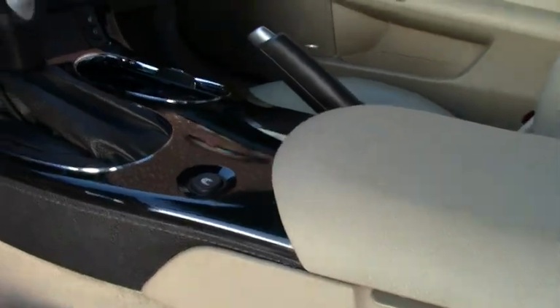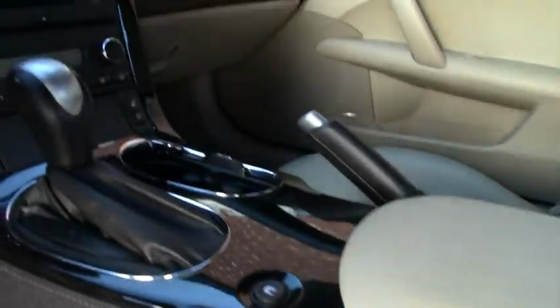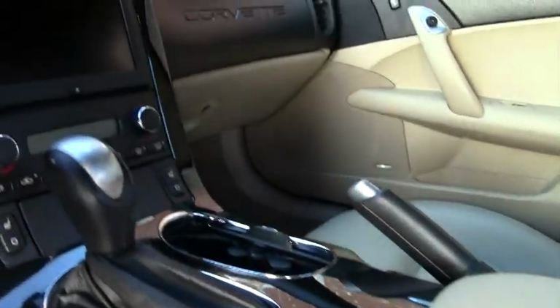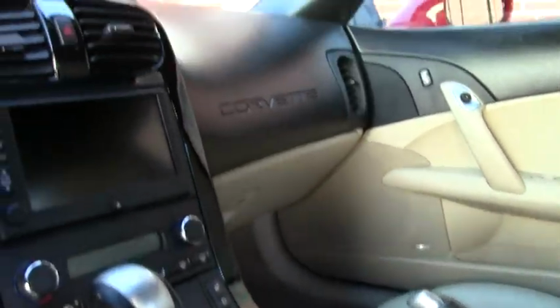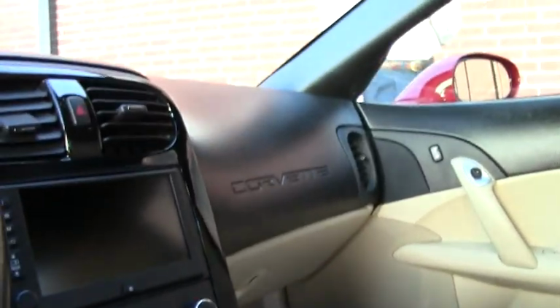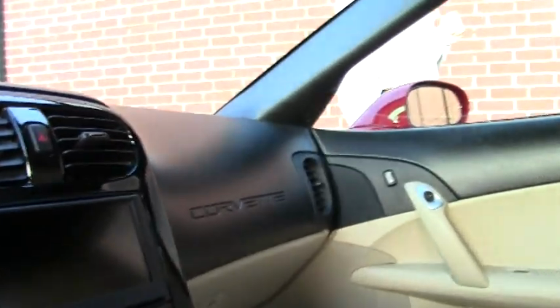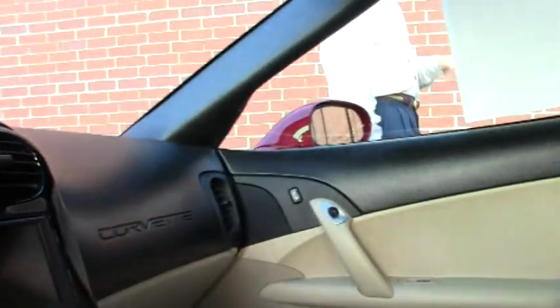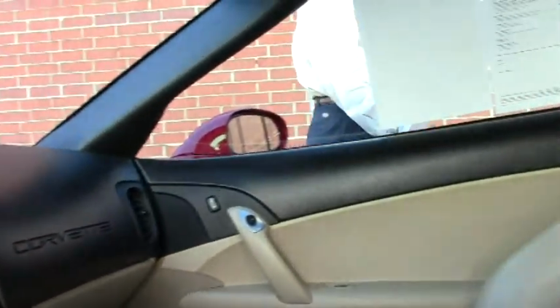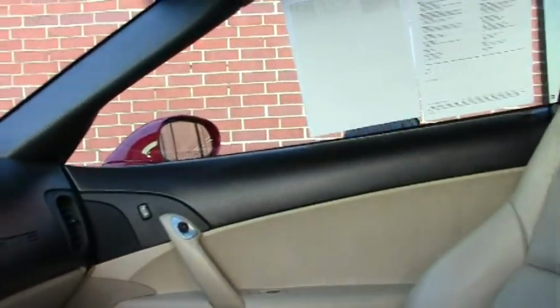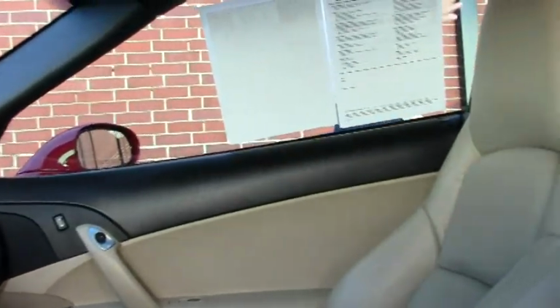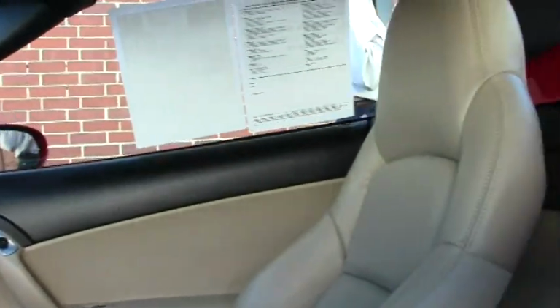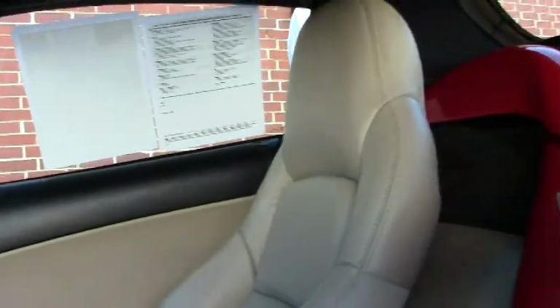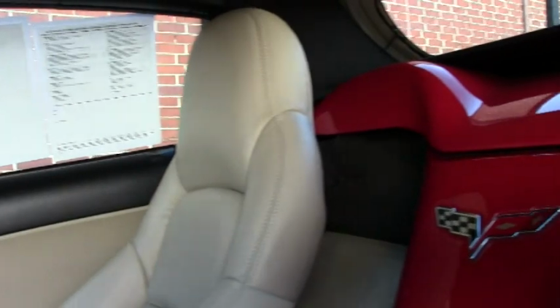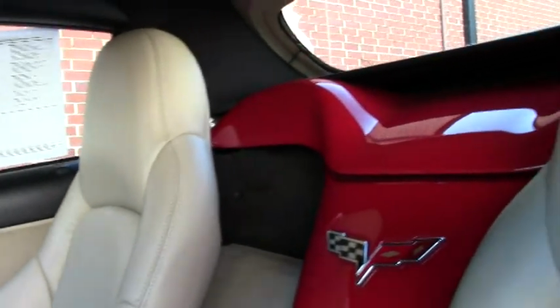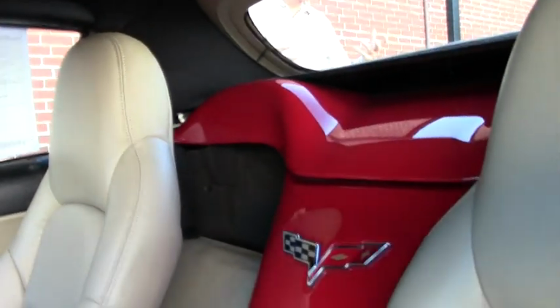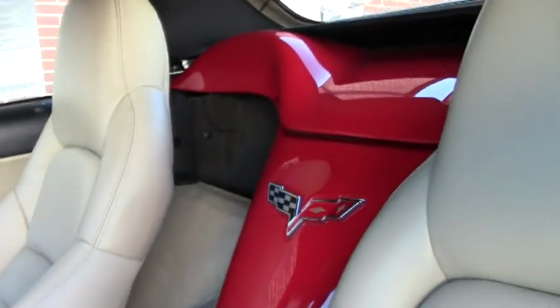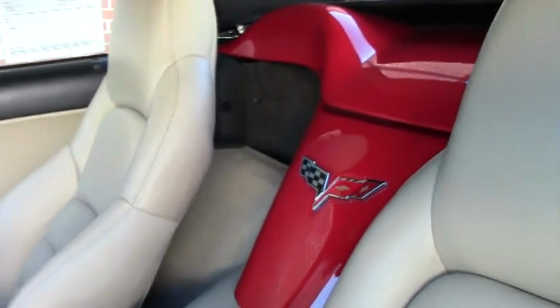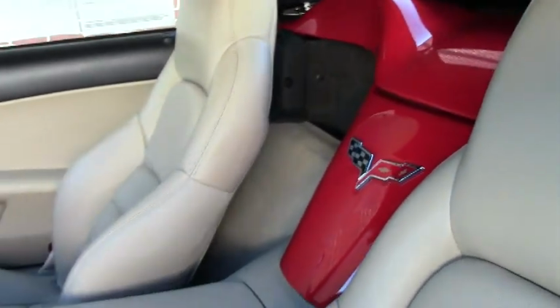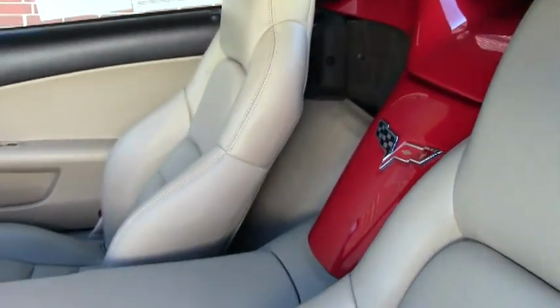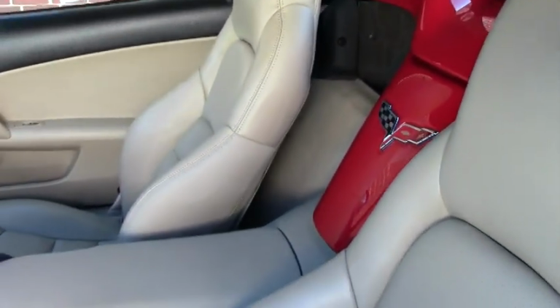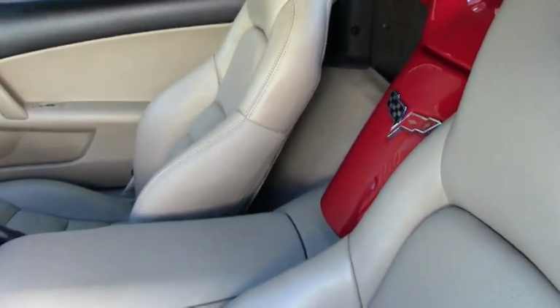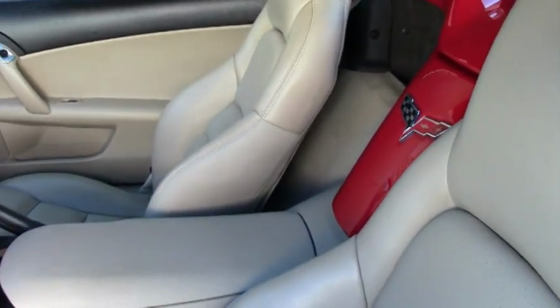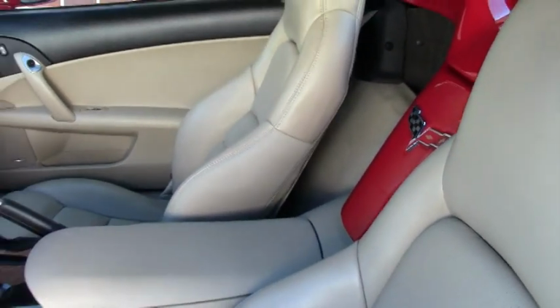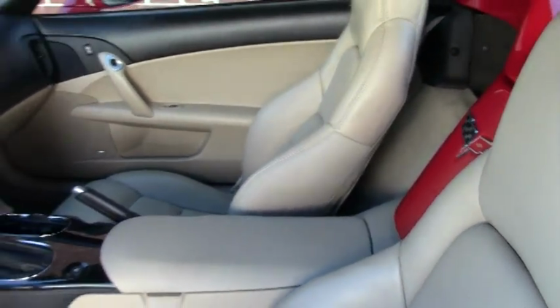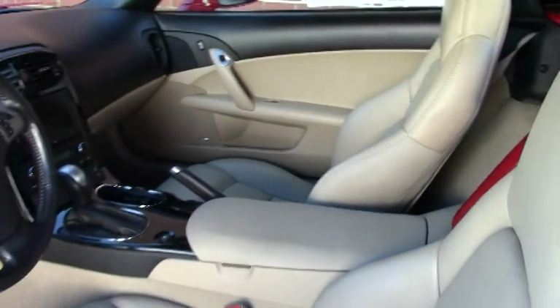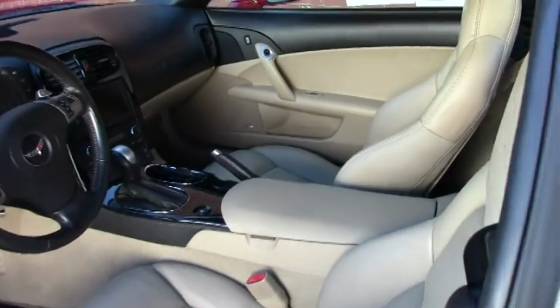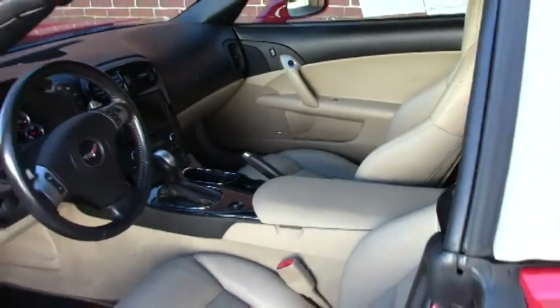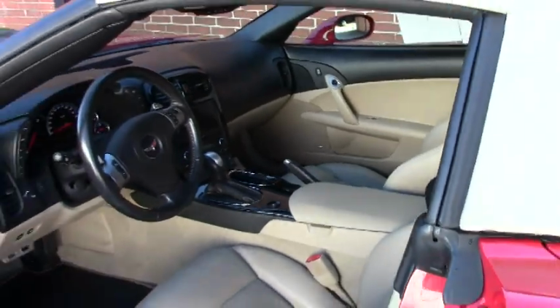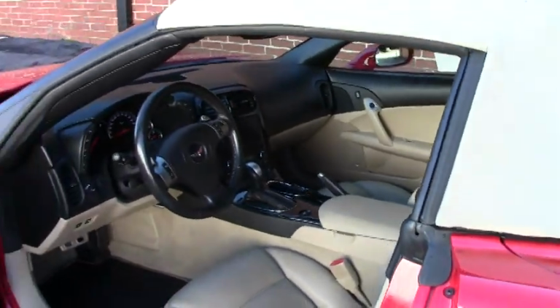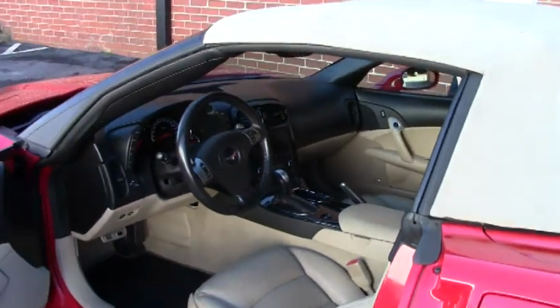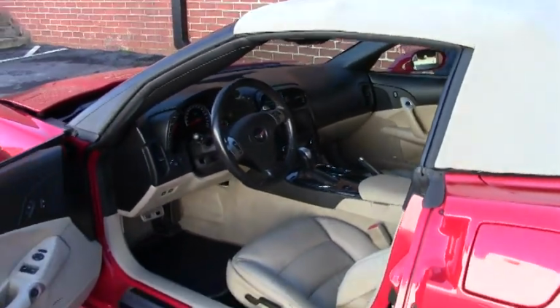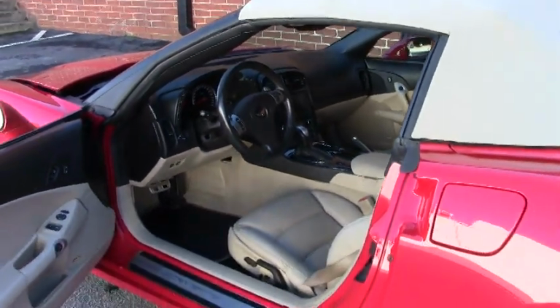If you have any questions about this Corvette, or you'd like me to go out and find the Corvette with our locator service, call me. Ask for David at 404-944-7300.